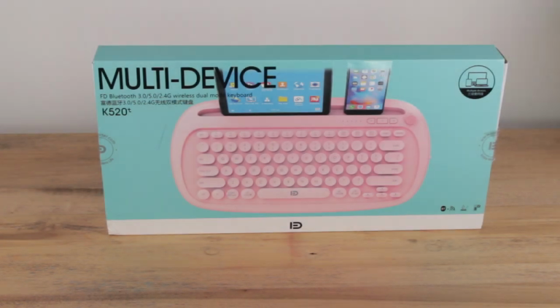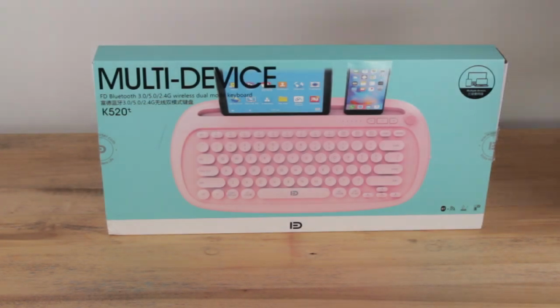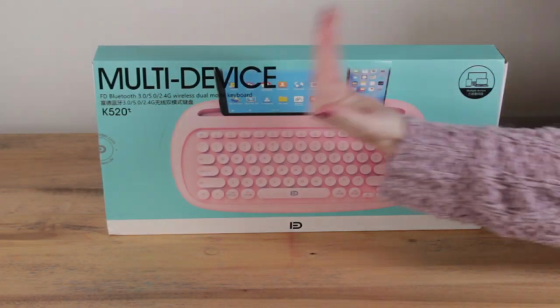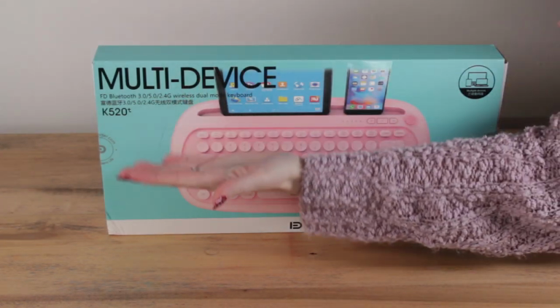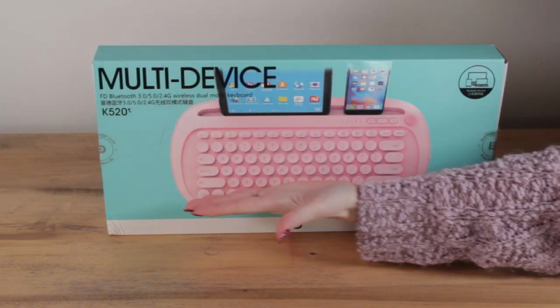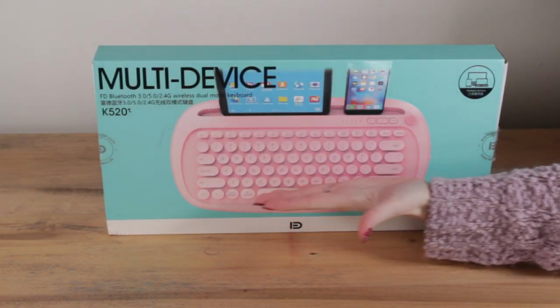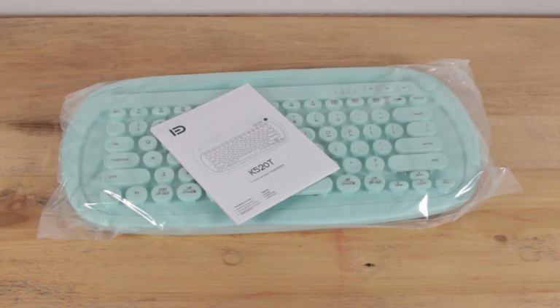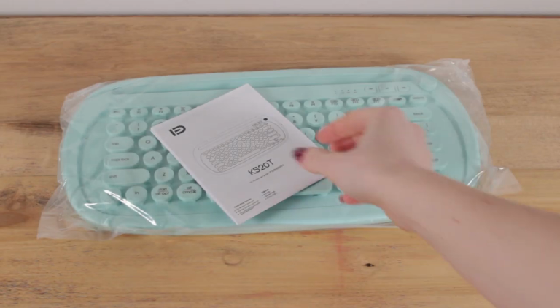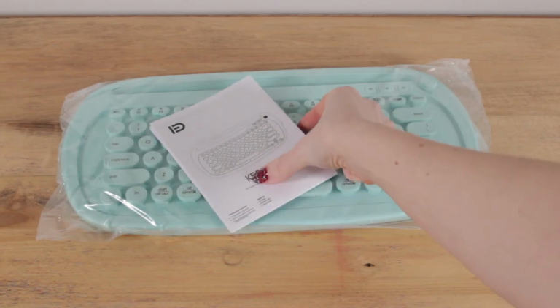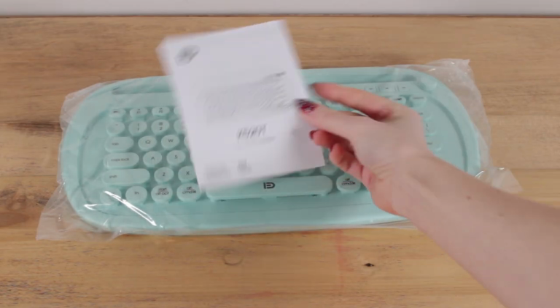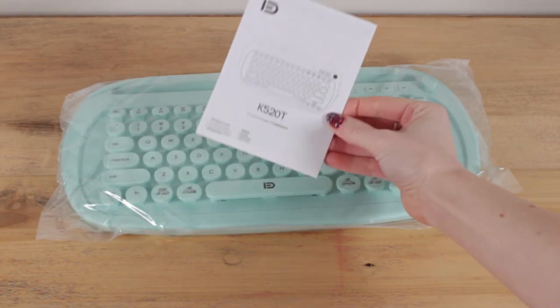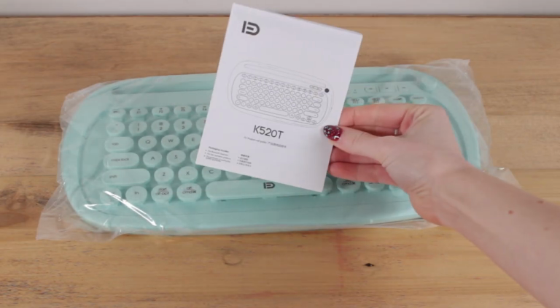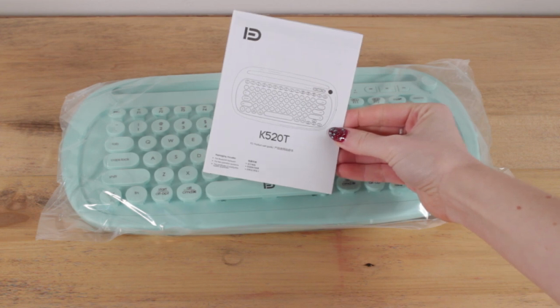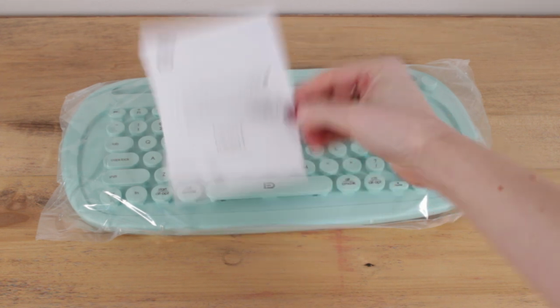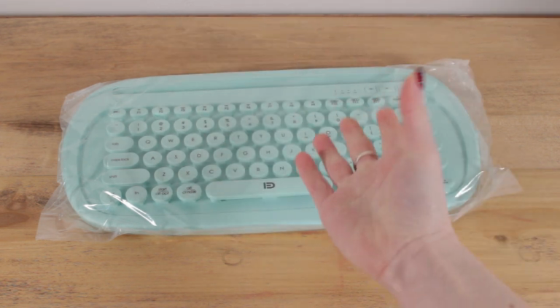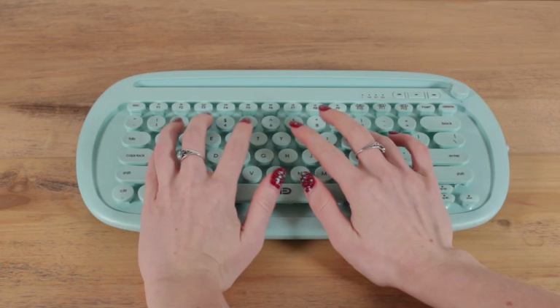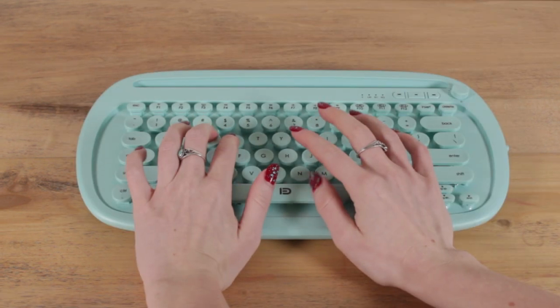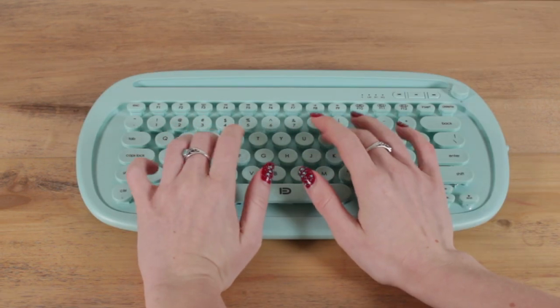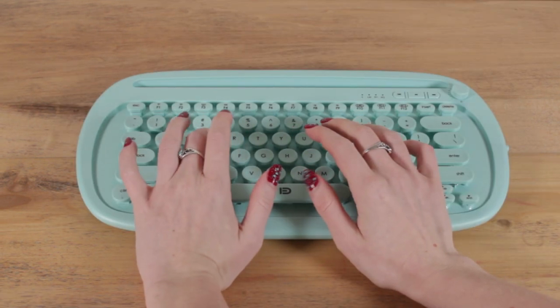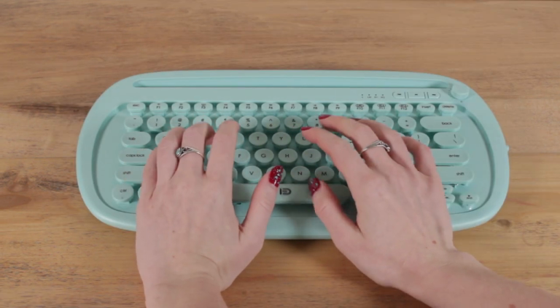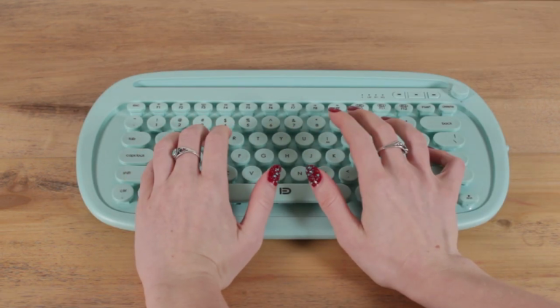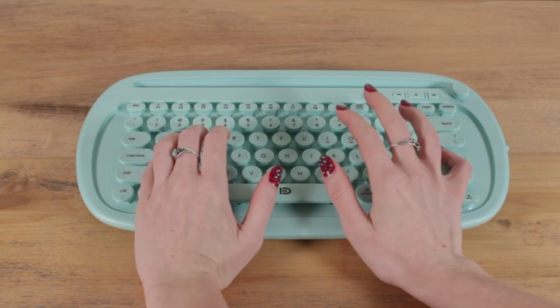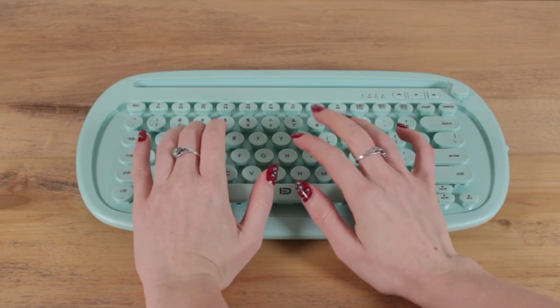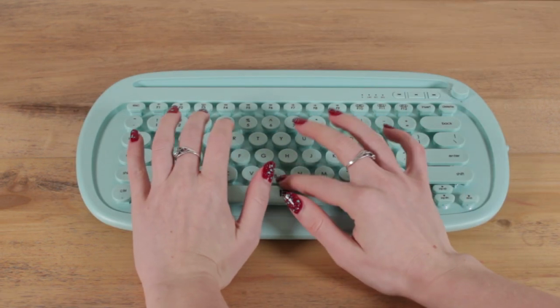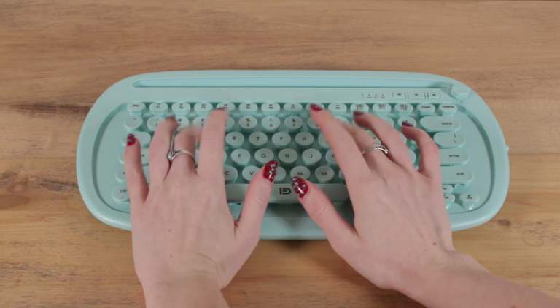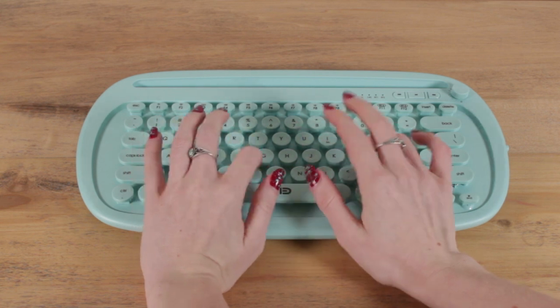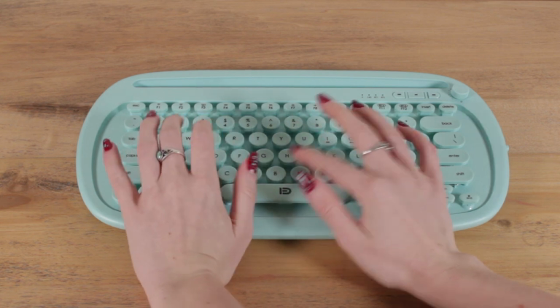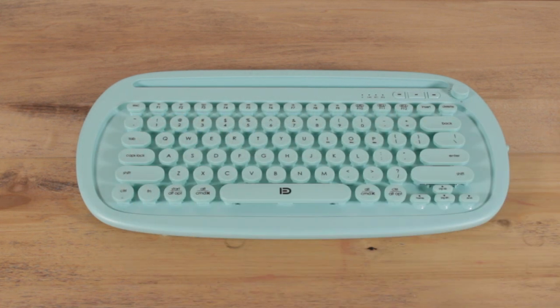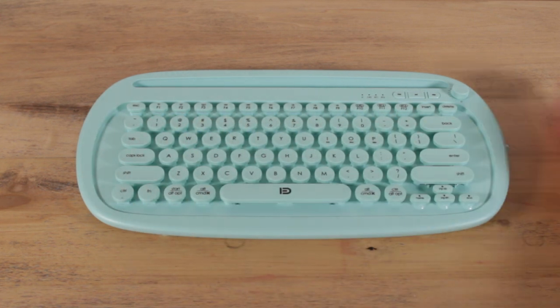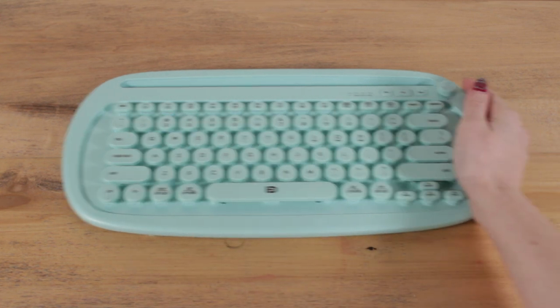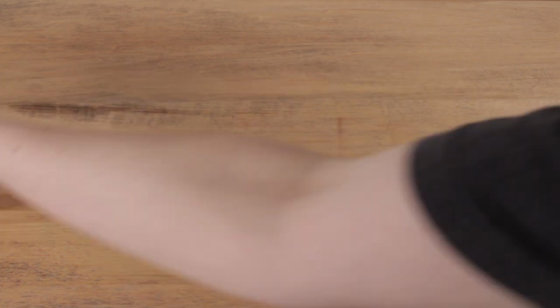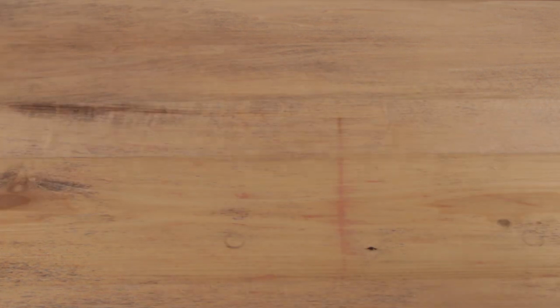Now this typewriter keyboard is fine. It connects, it types, it does all the things it's supposed to, but I'm not really sure it's worth the time of a full review. I think the value in this keyboard is actually from discovering how best to destroy it.